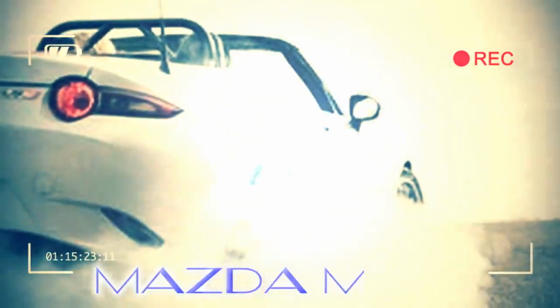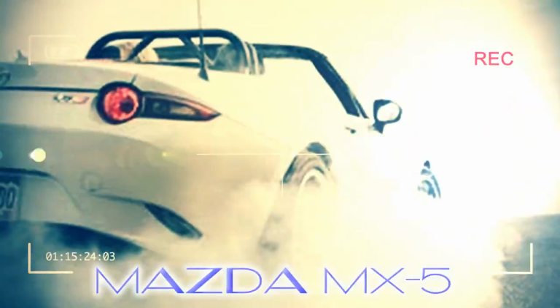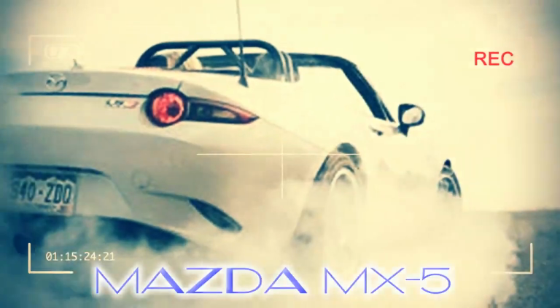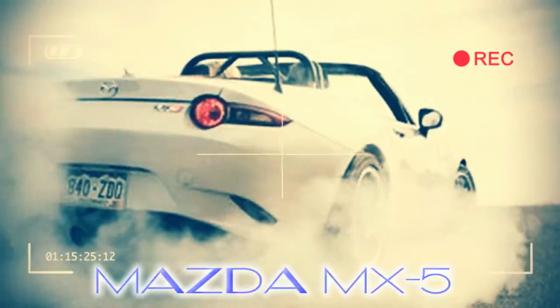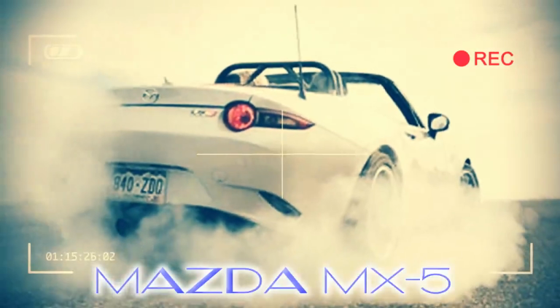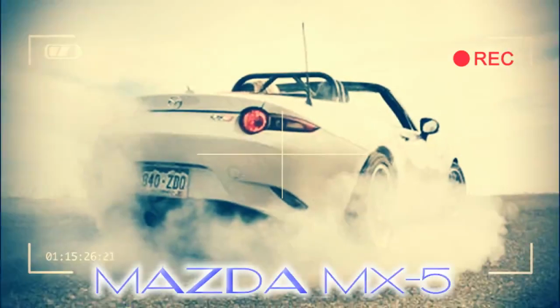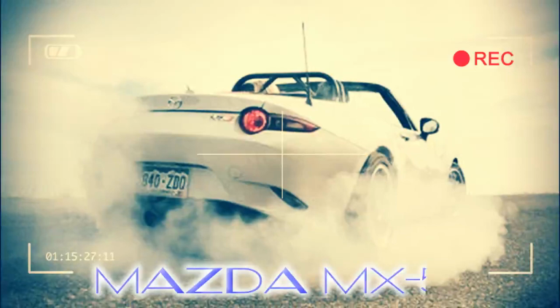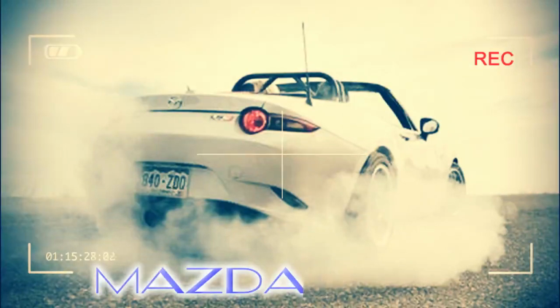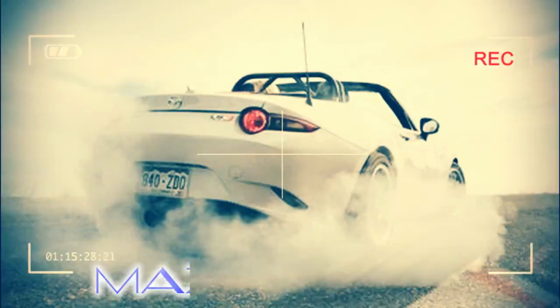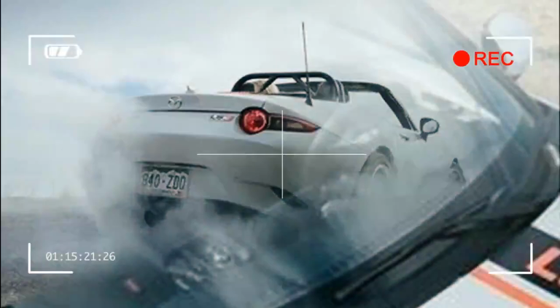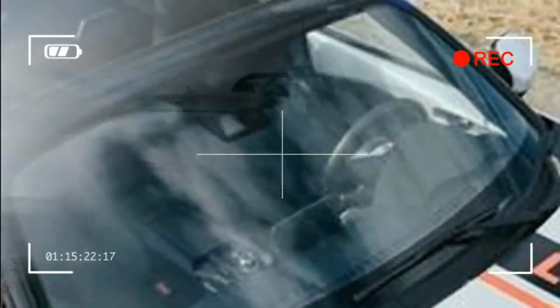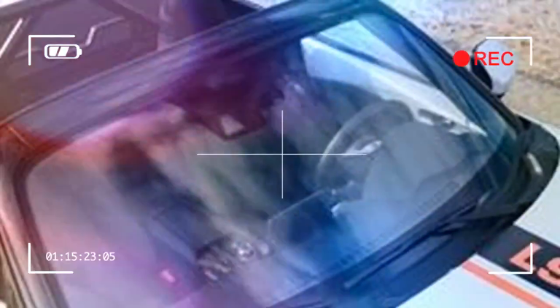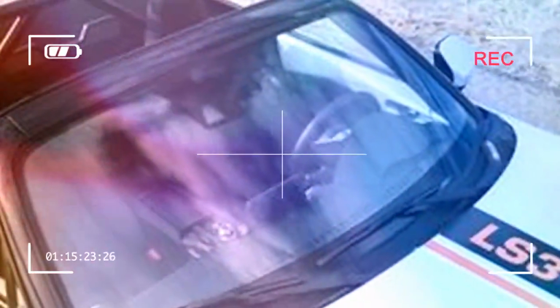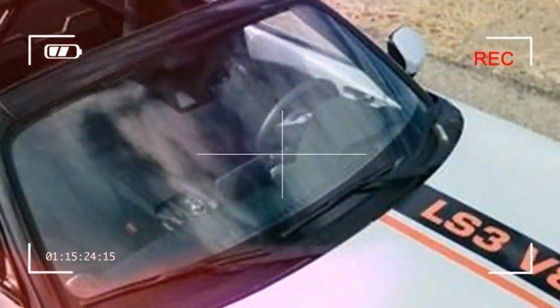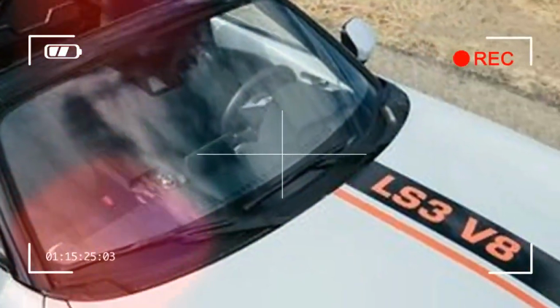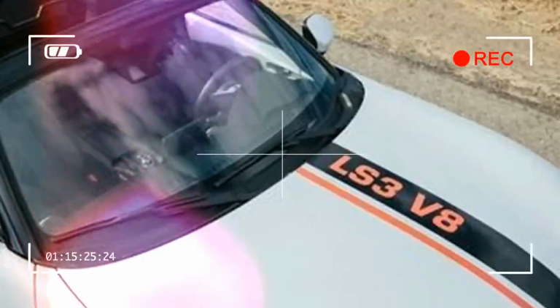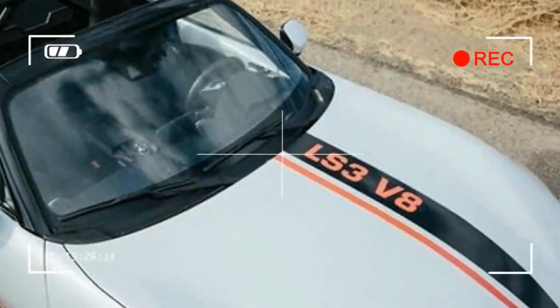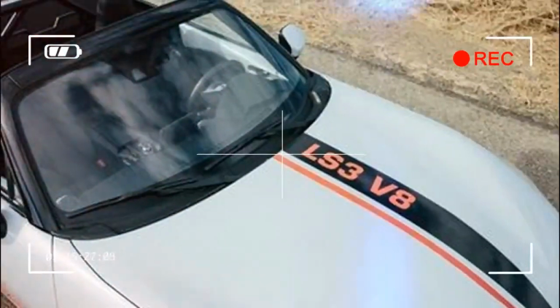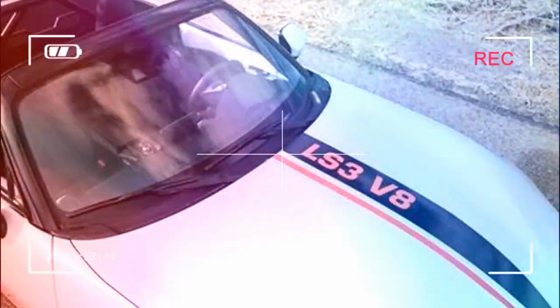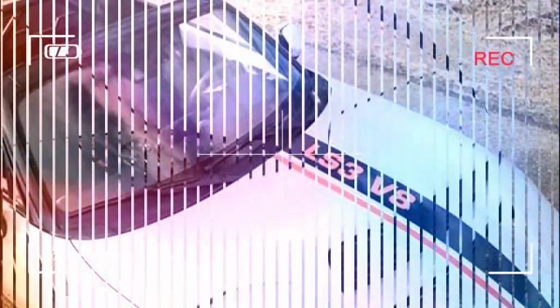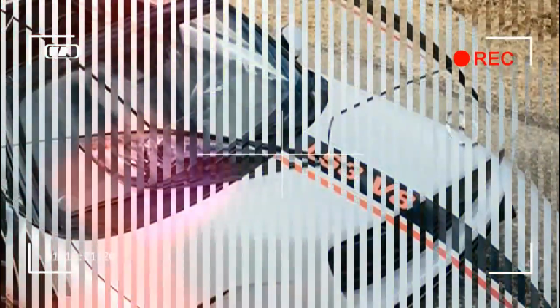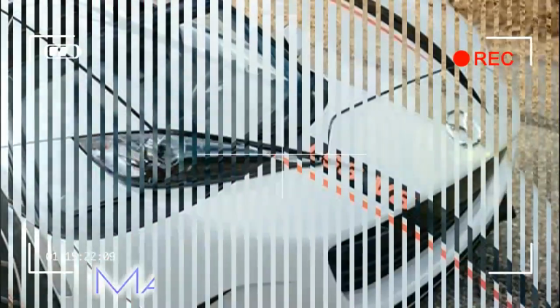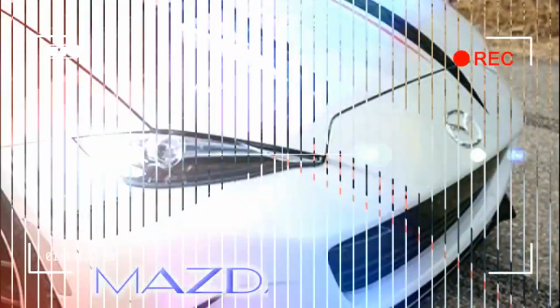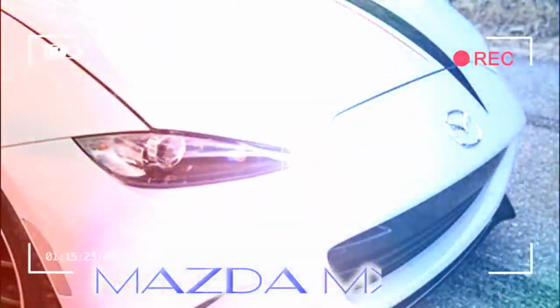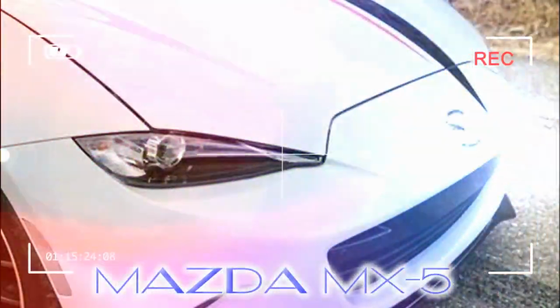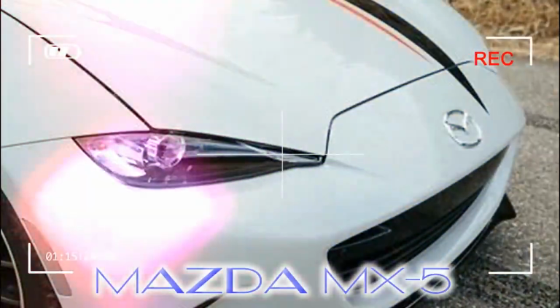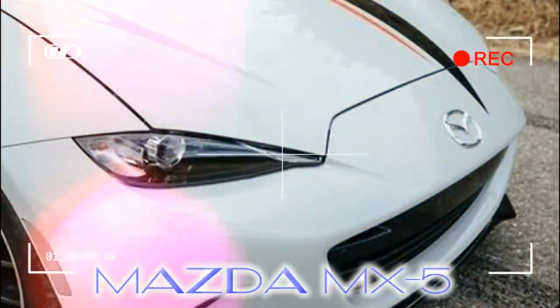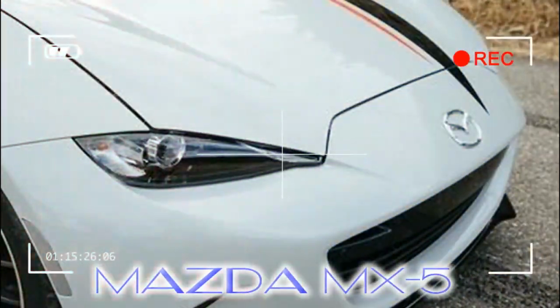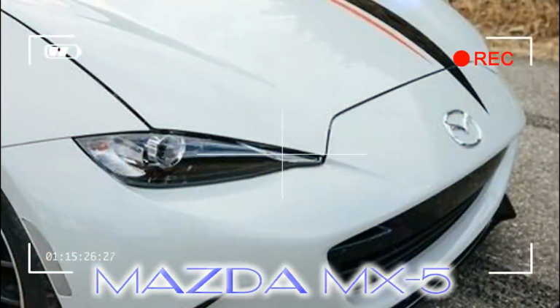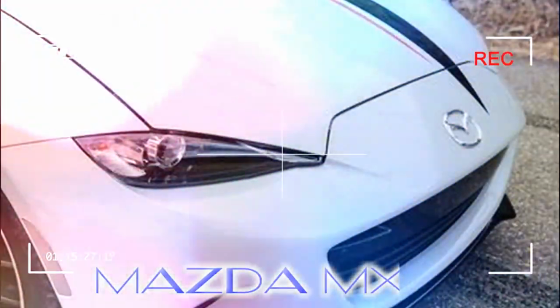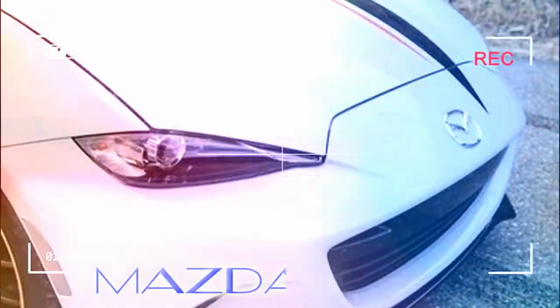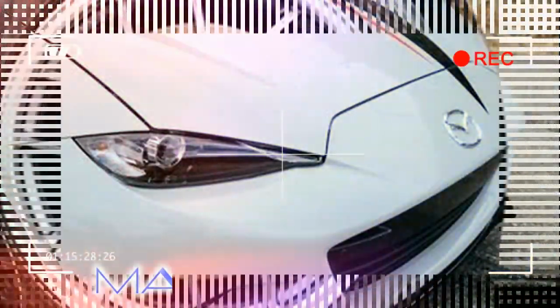So here, in the tradition of land speed record Studes, the Bigfoot monster truck, and Marbury v. Madison, comes Flying Miata's 2016 MX-5 with a stonking V-8 in its nose.